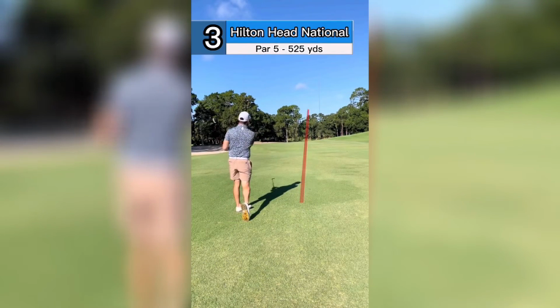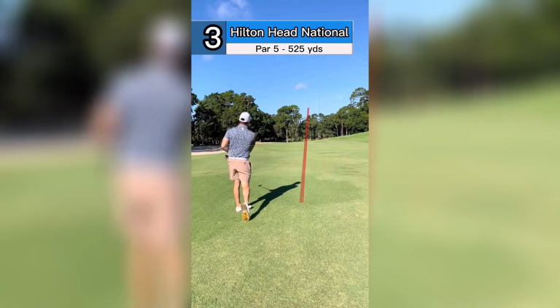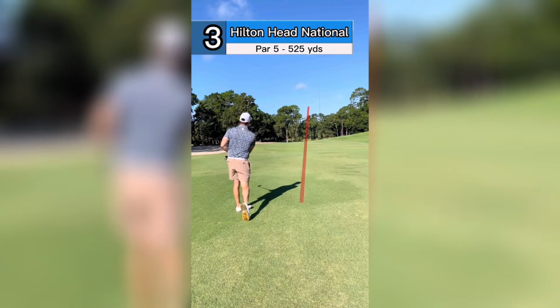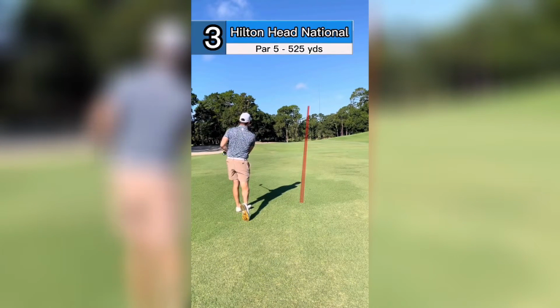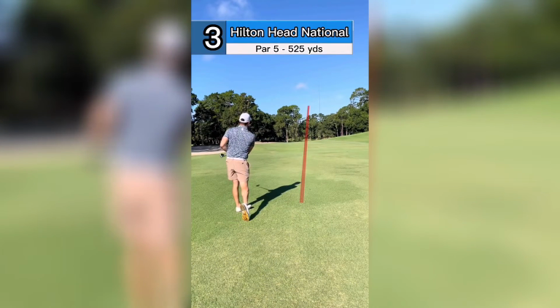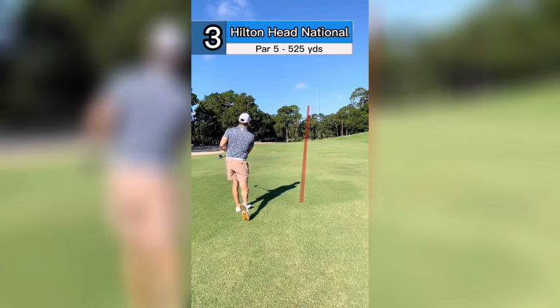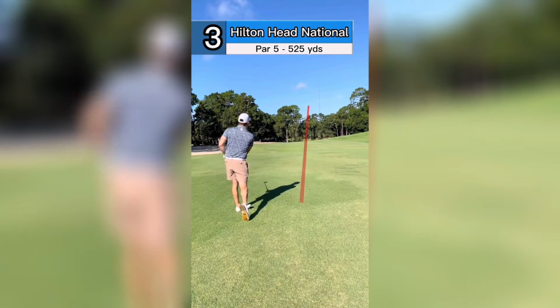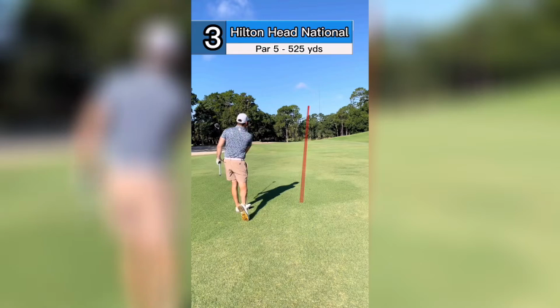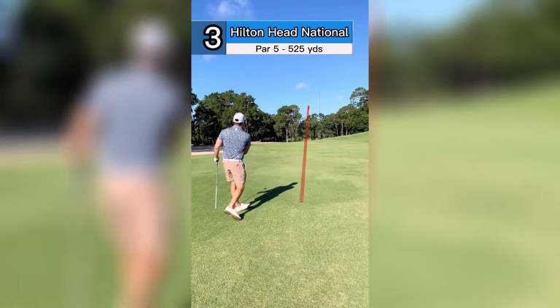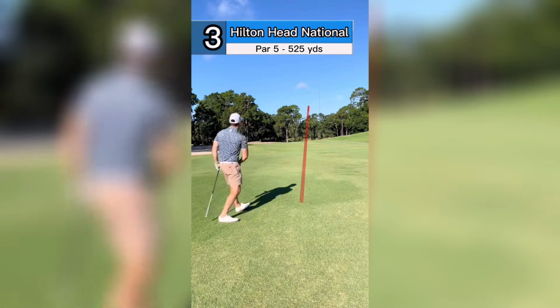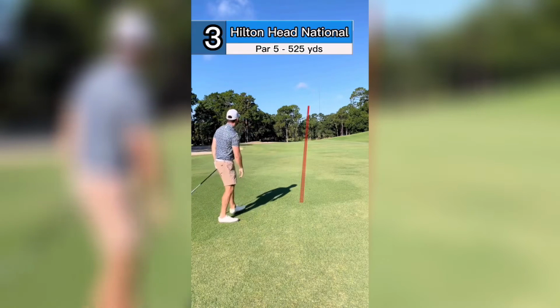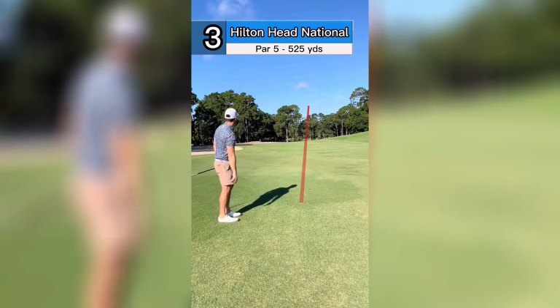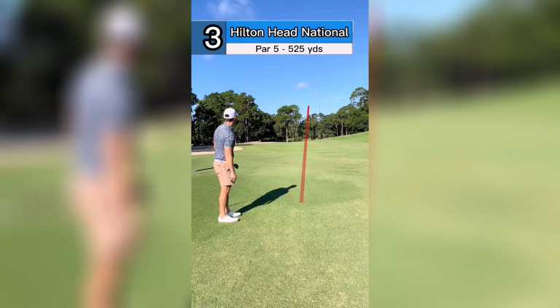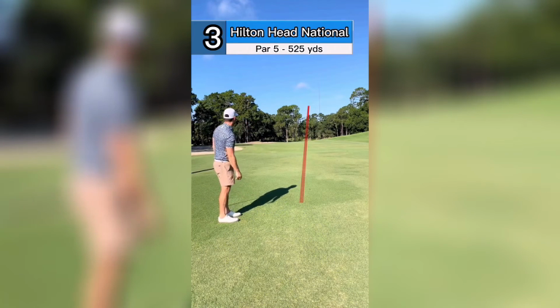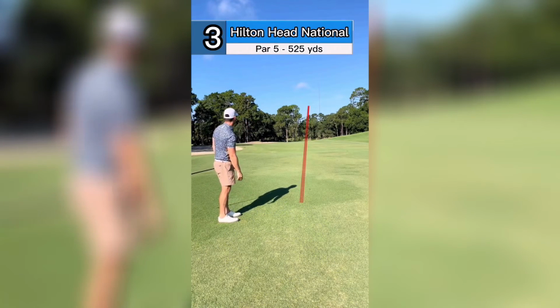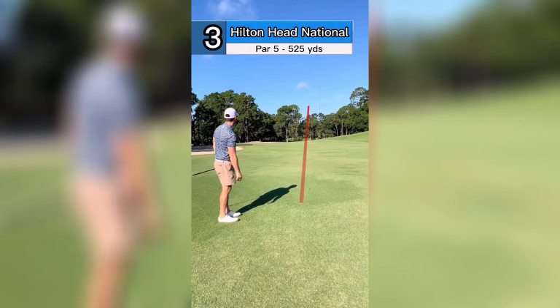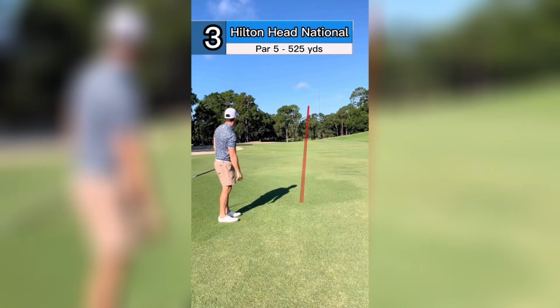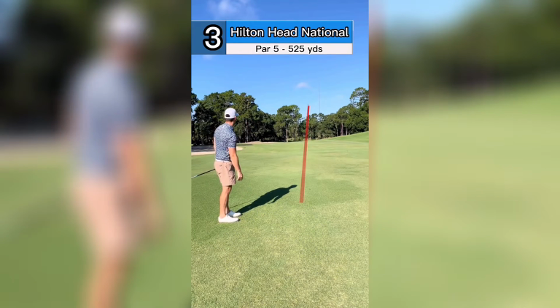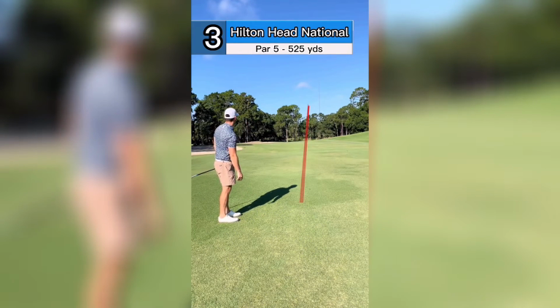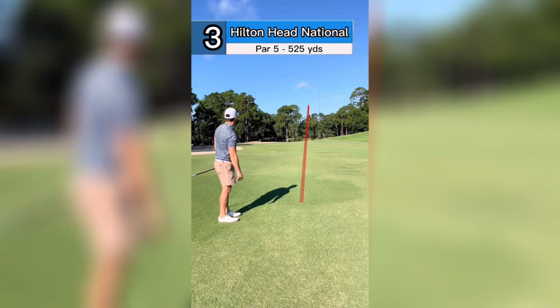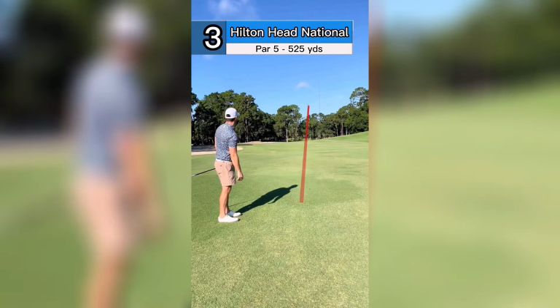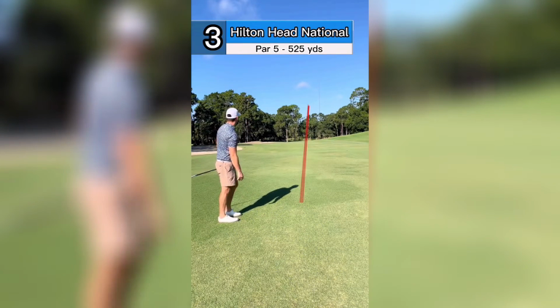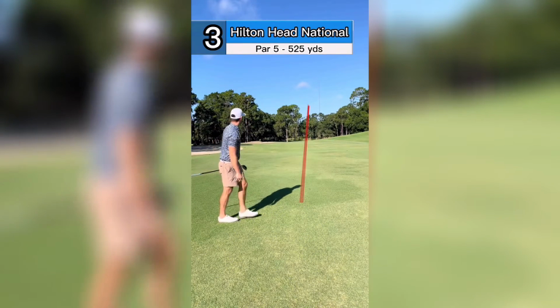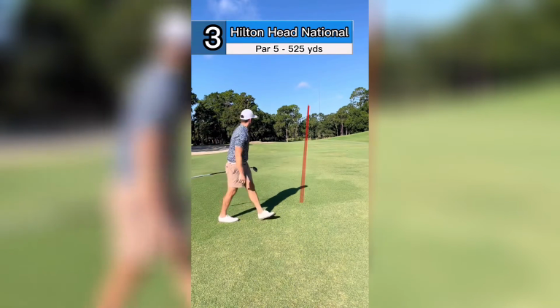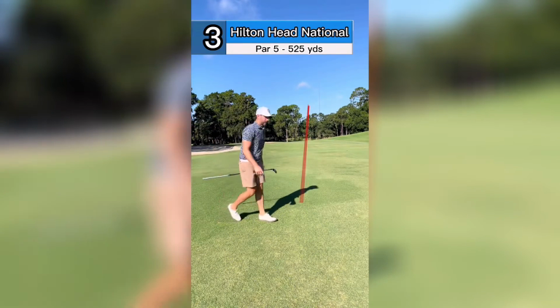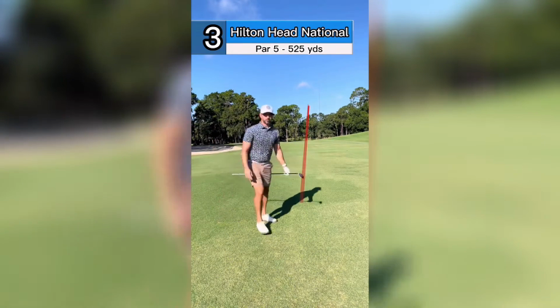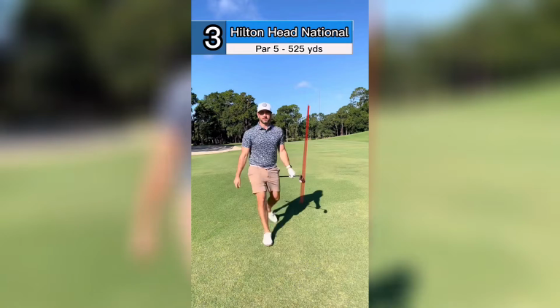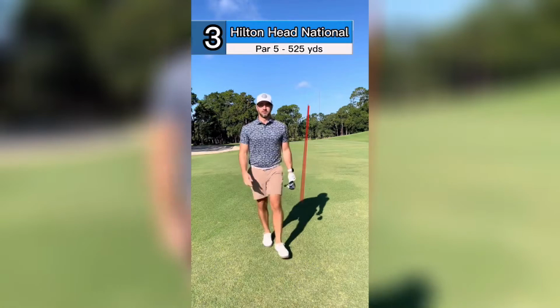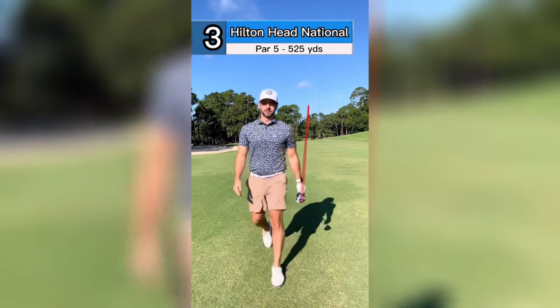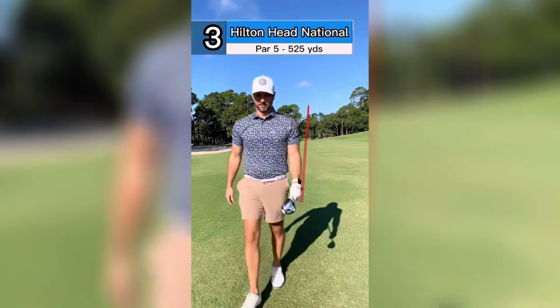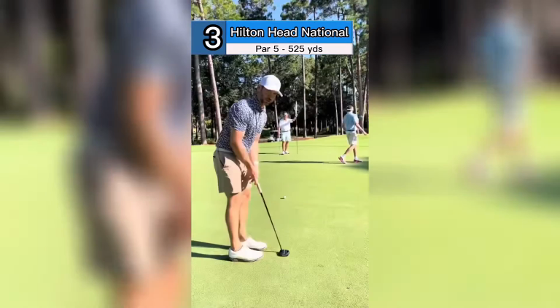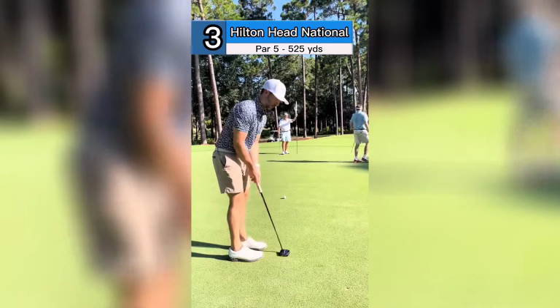Oh! Get a good bounce, right? I think we're dancing — we got a shot.